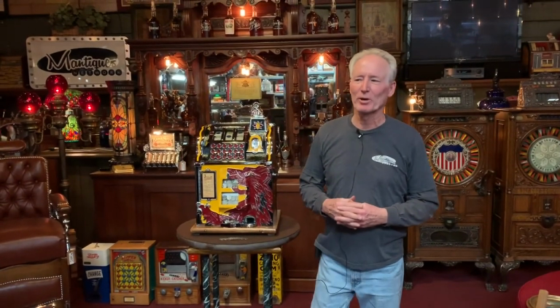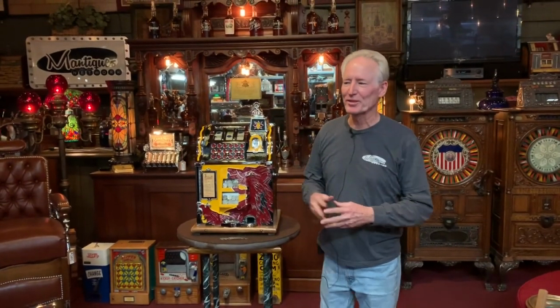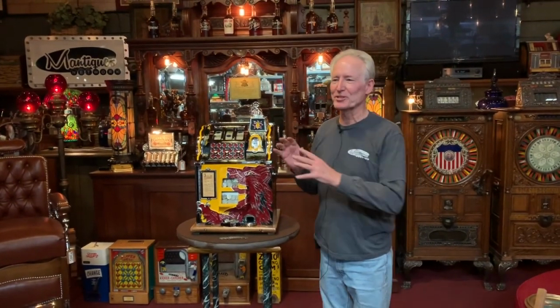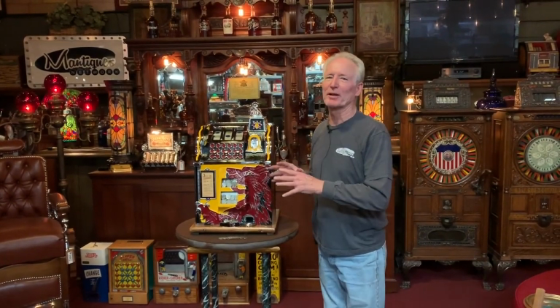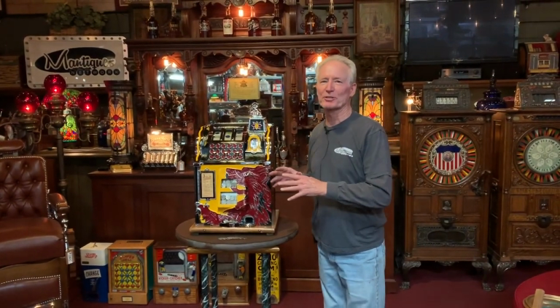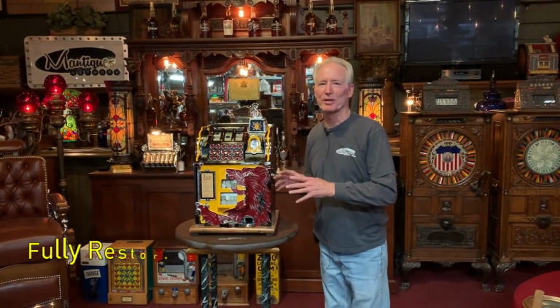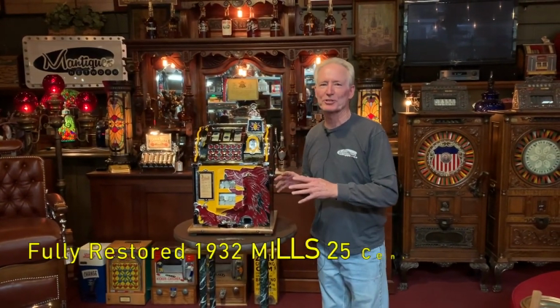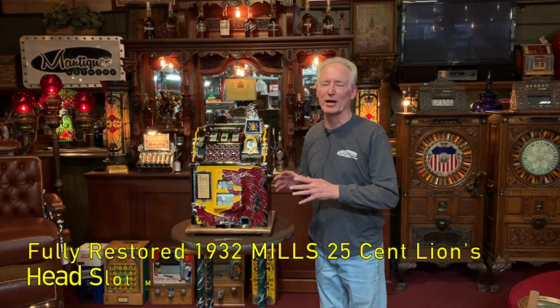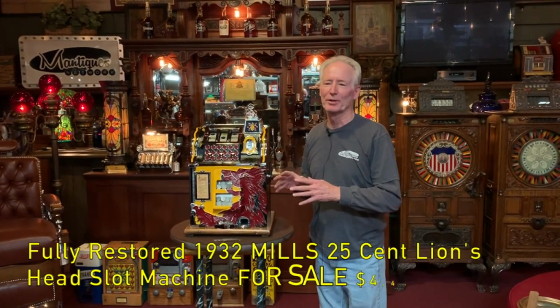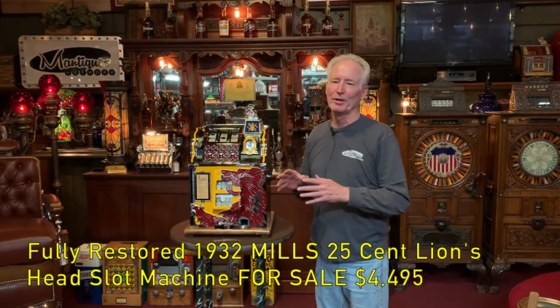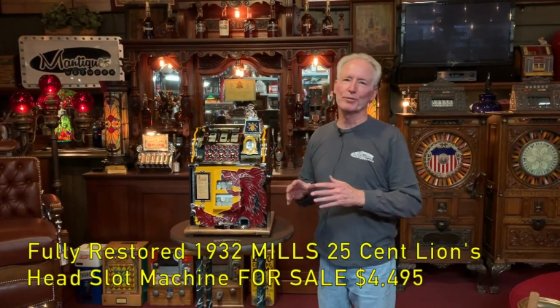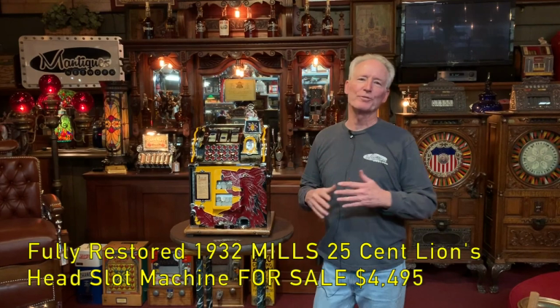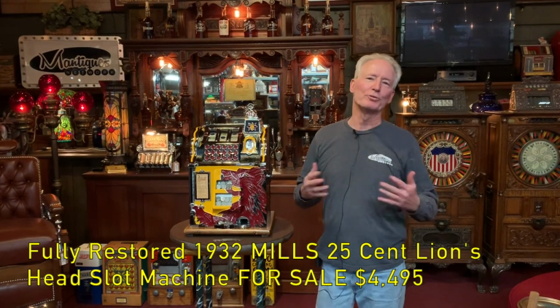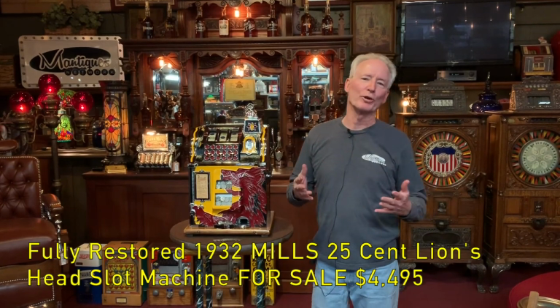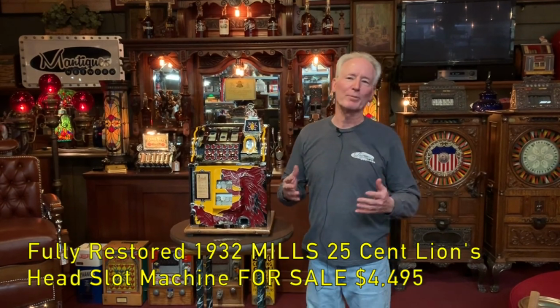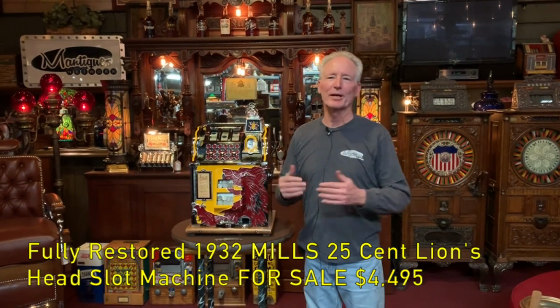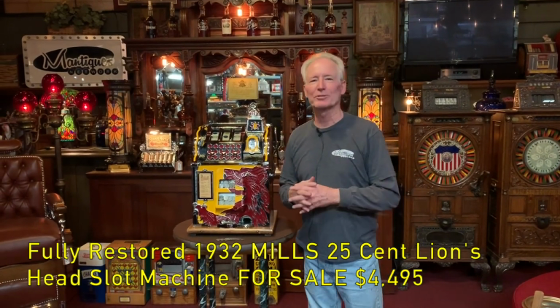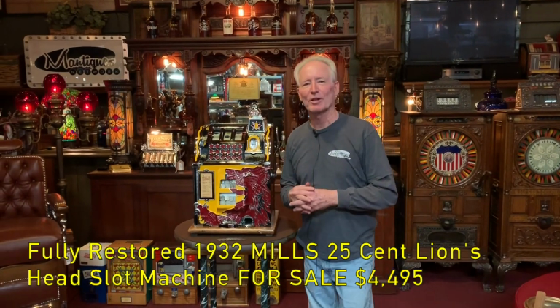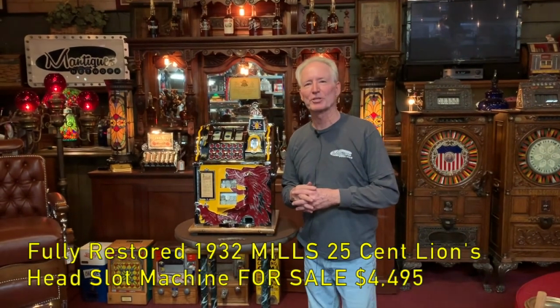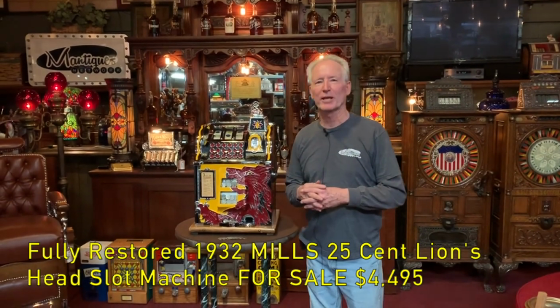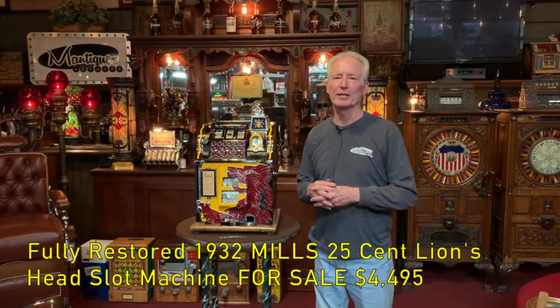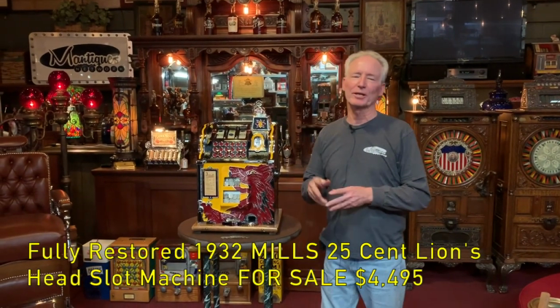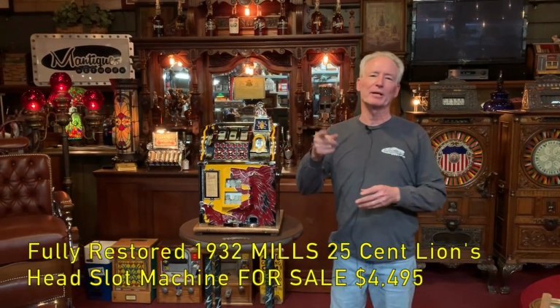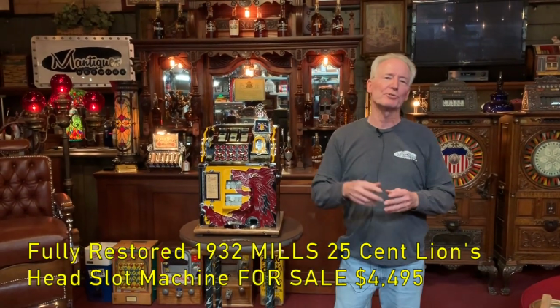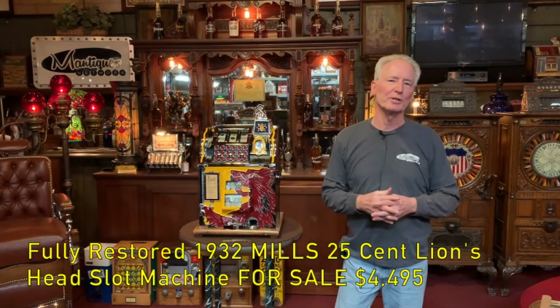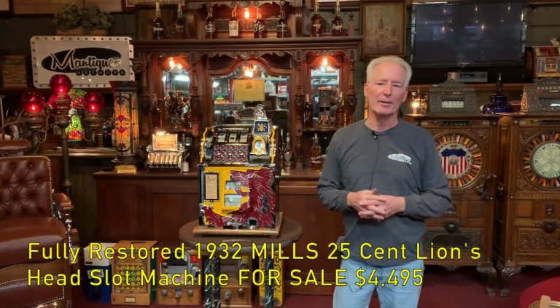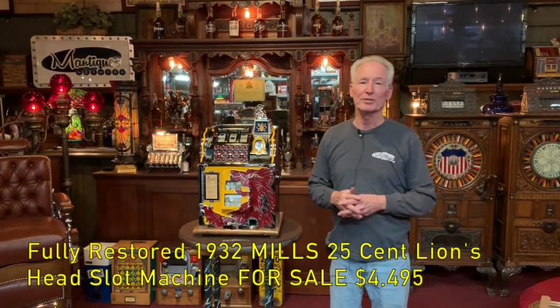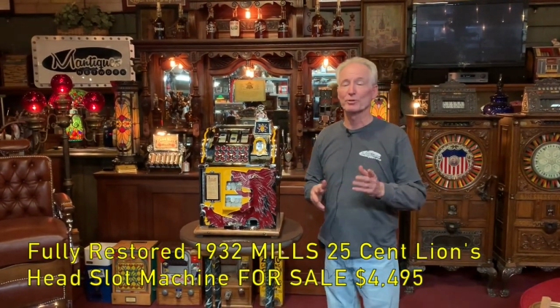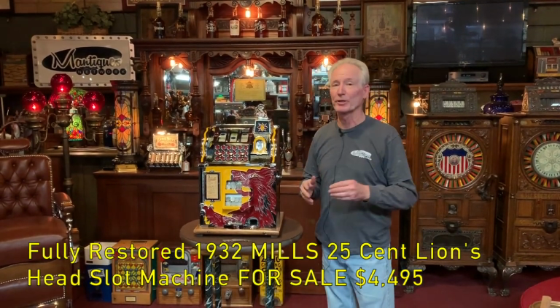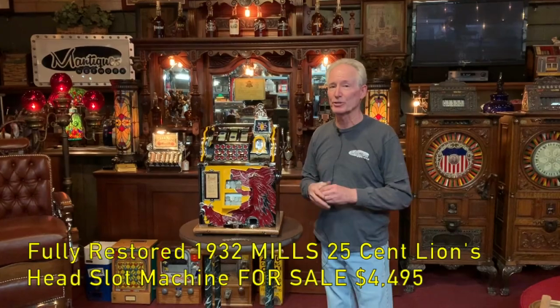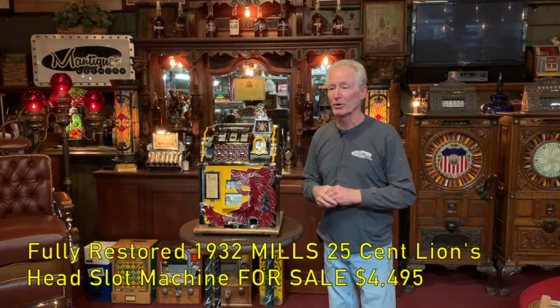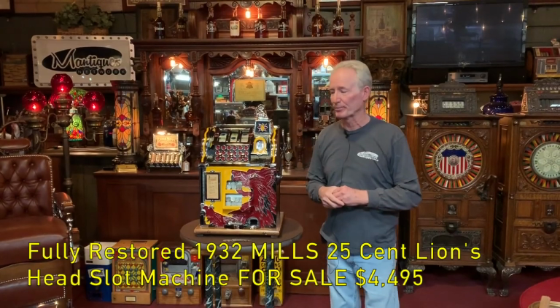So this just came out of the restoration shop. For those of you who don't know, I'm the guy who does the slot machine mechanics, and Jaime now is doing the cabinets and he's doing a very good job on them.